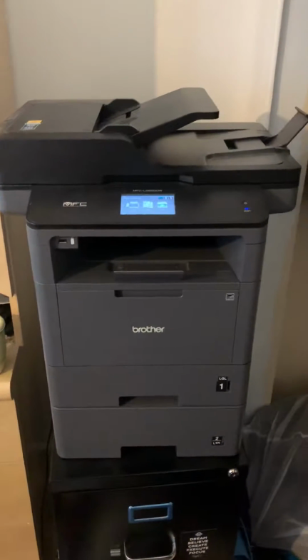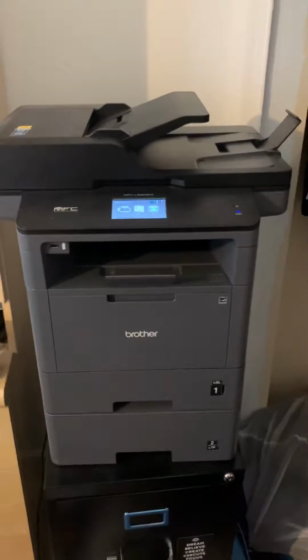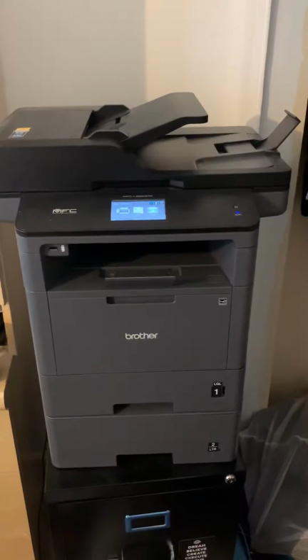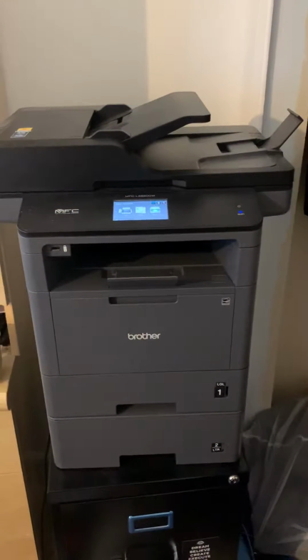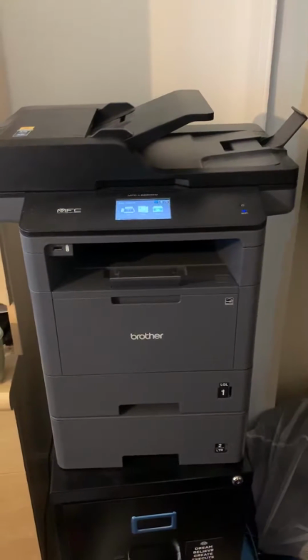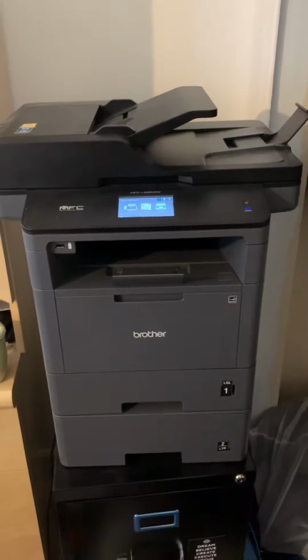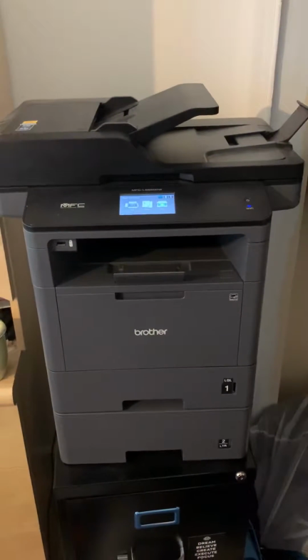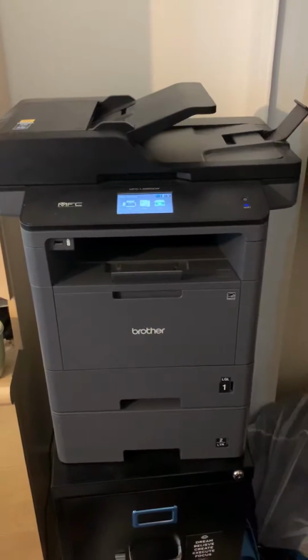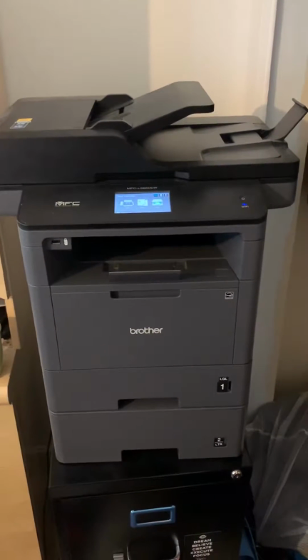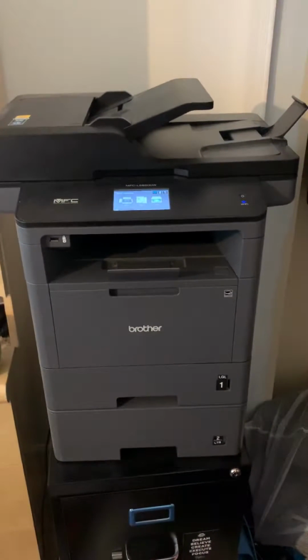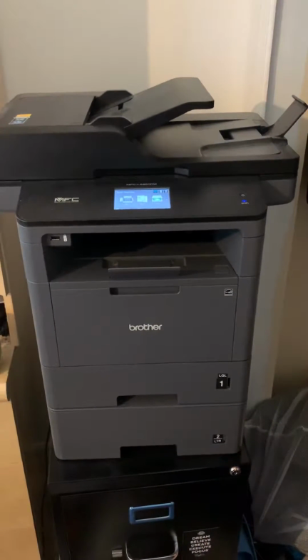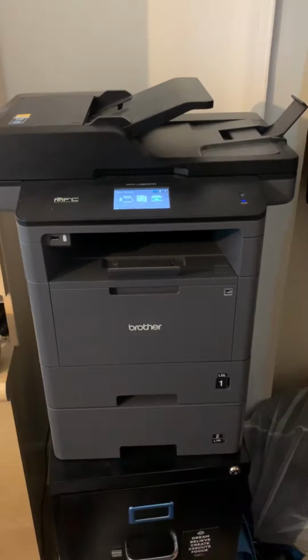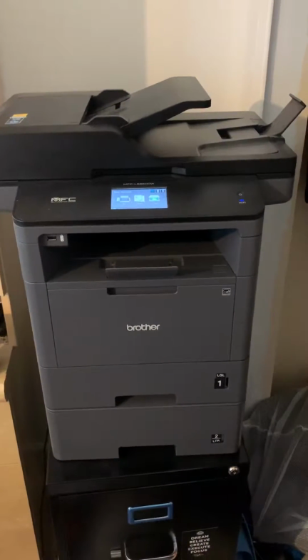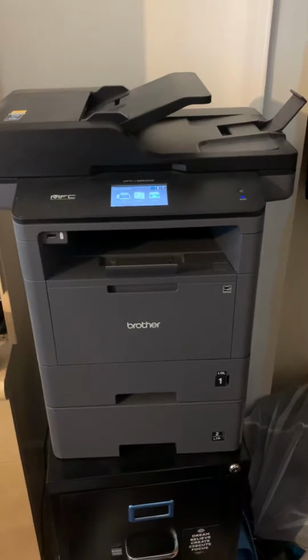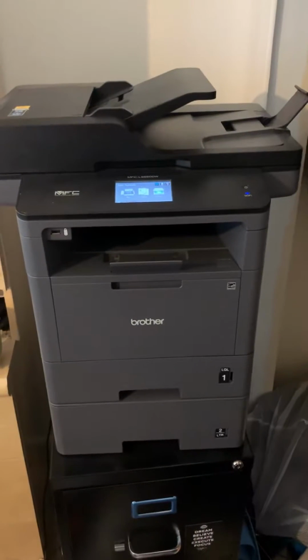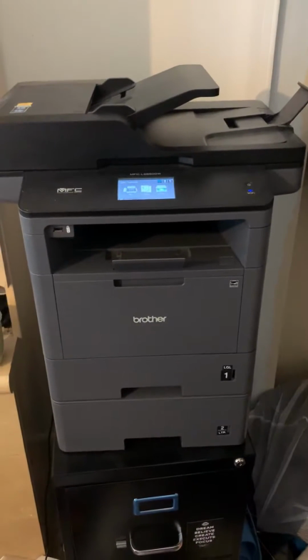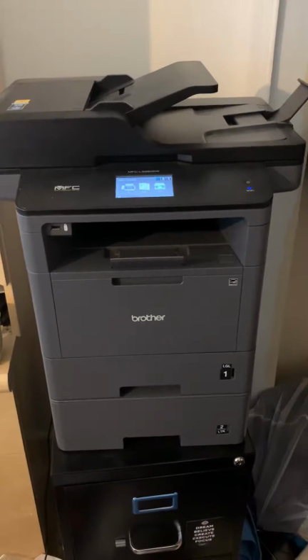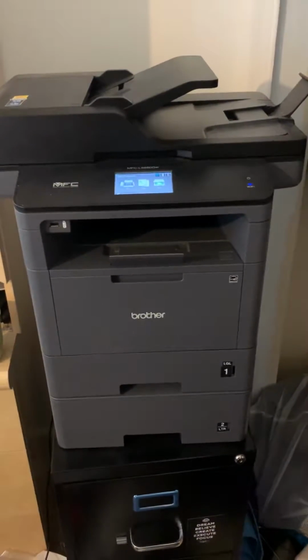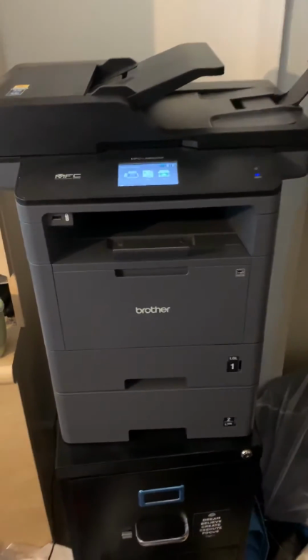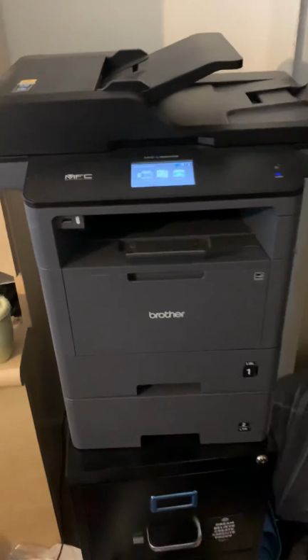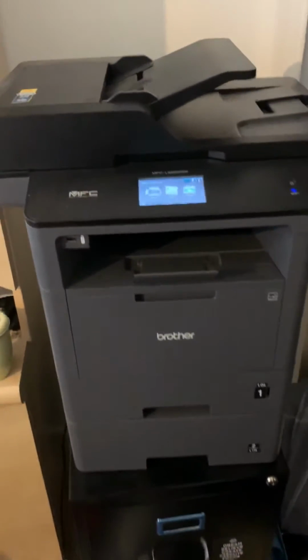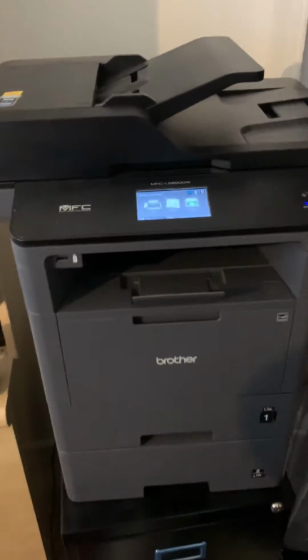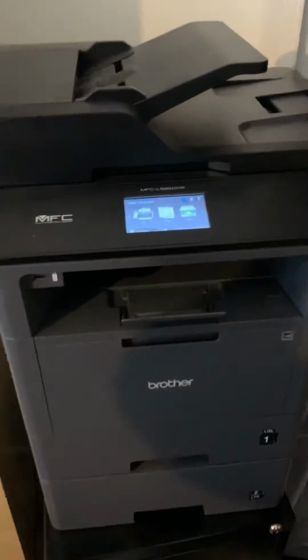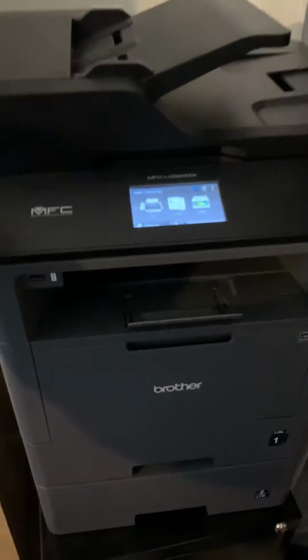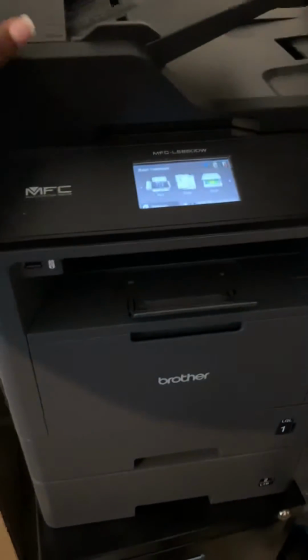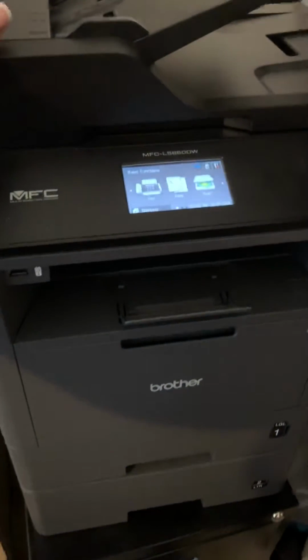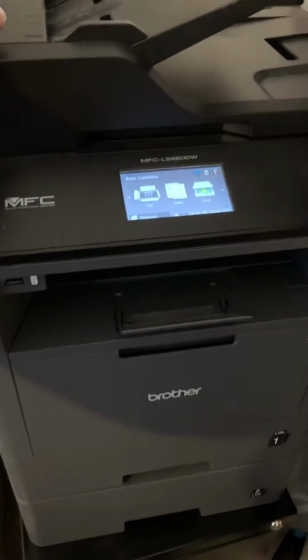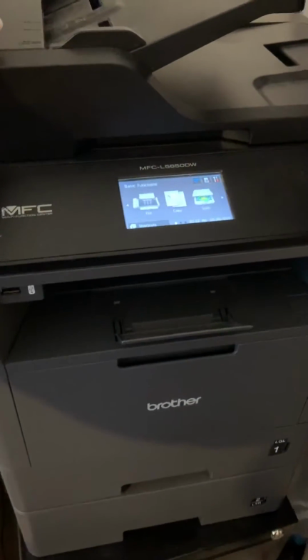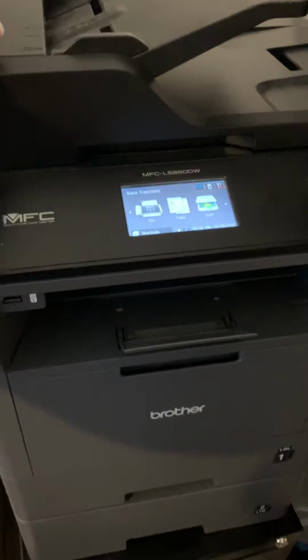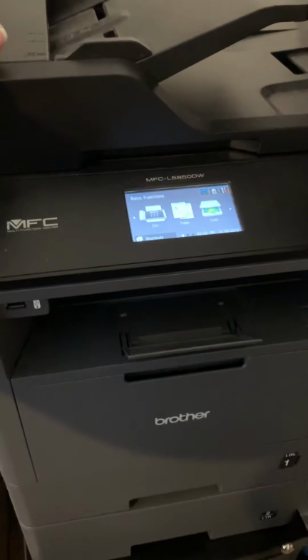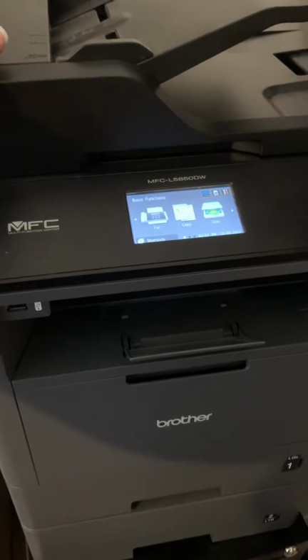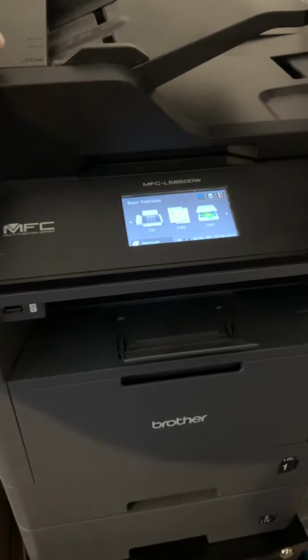Hello everyone, my name is Lynn. I just wanted to give you another tutorial in case you were having this issue with your Brother printer. My model is an MFC L5850DW.